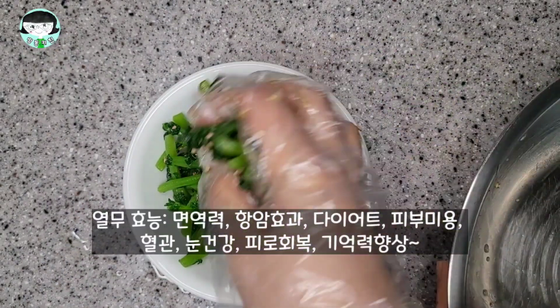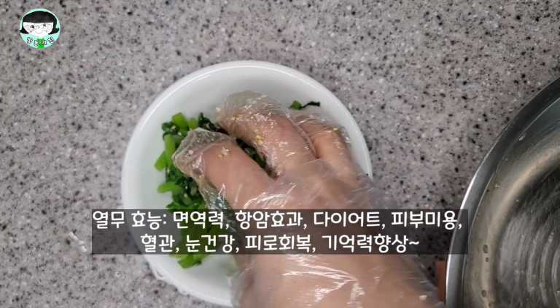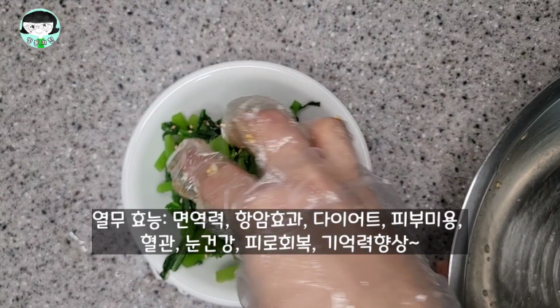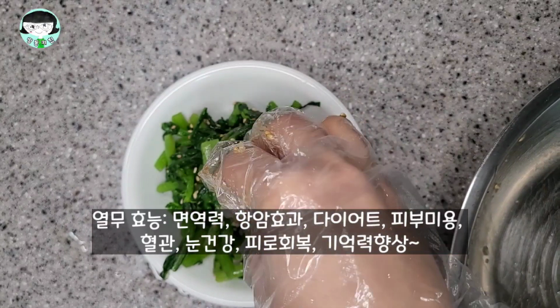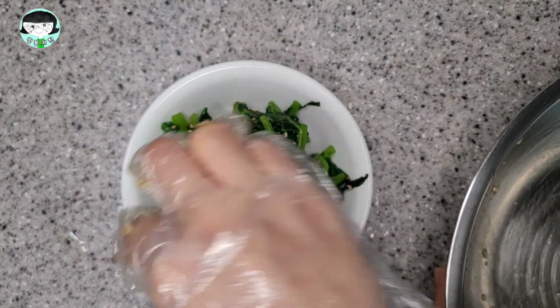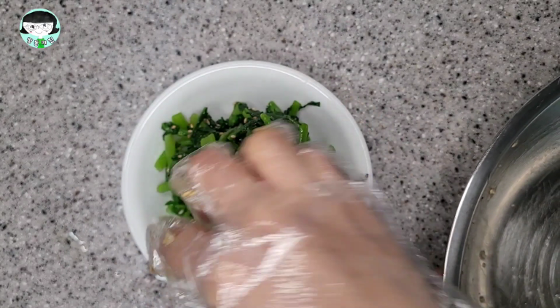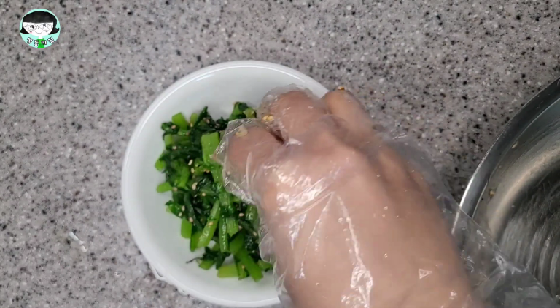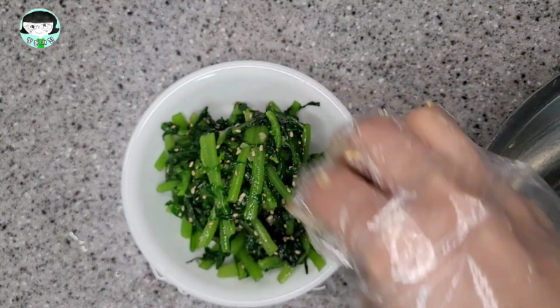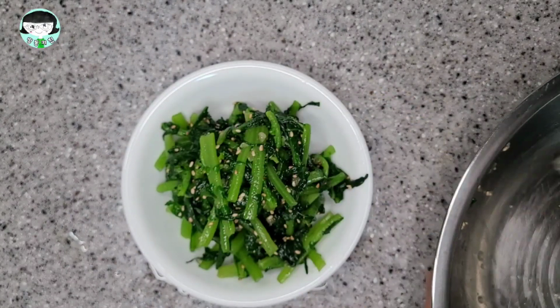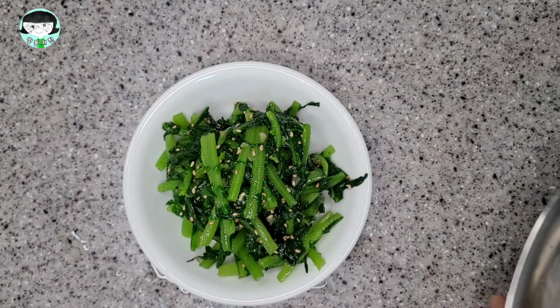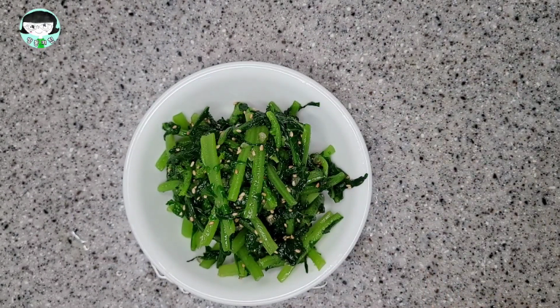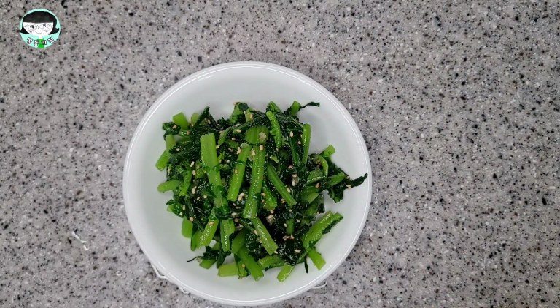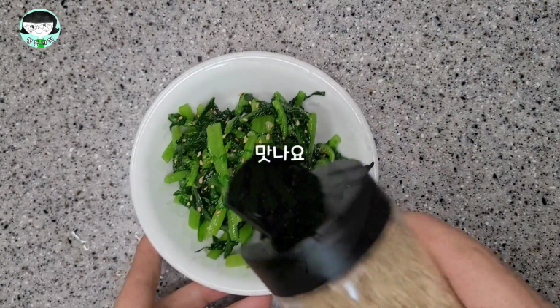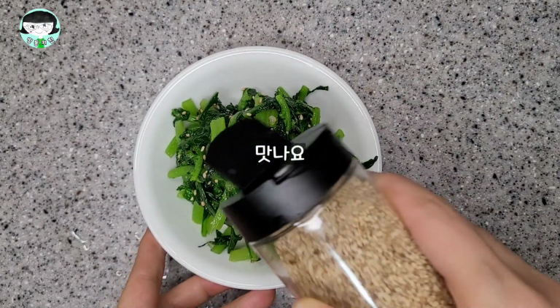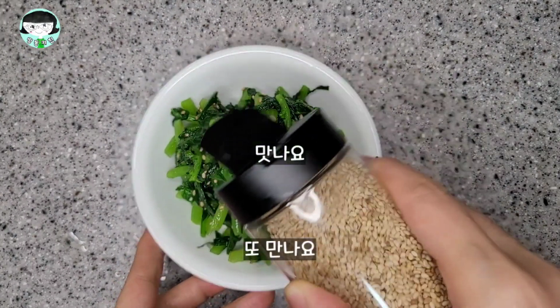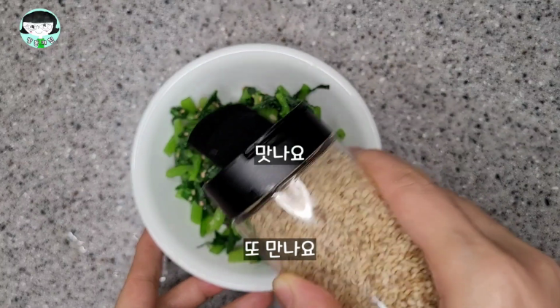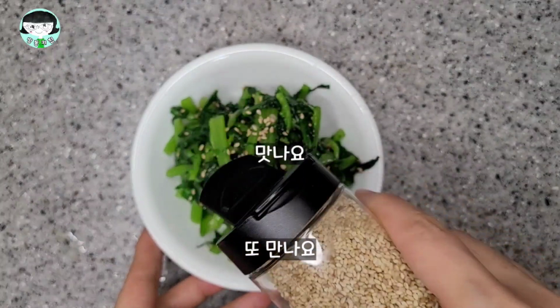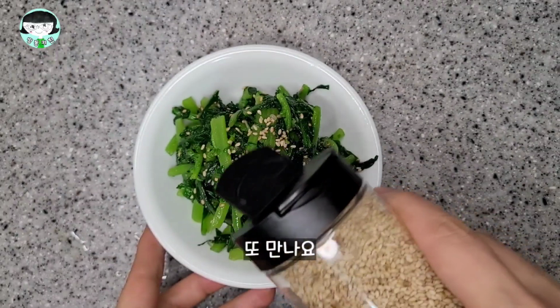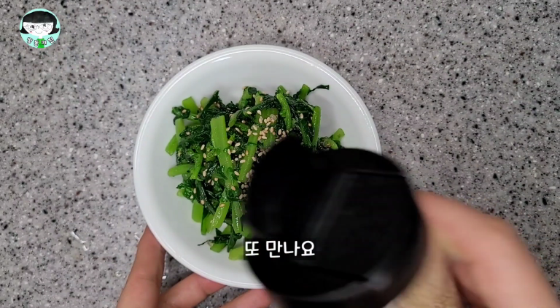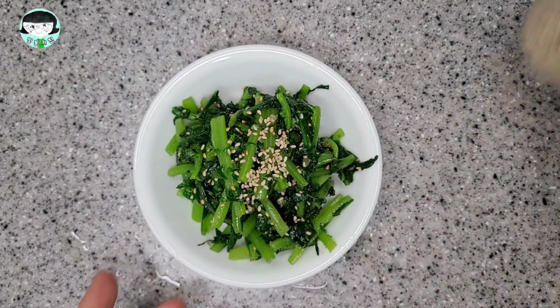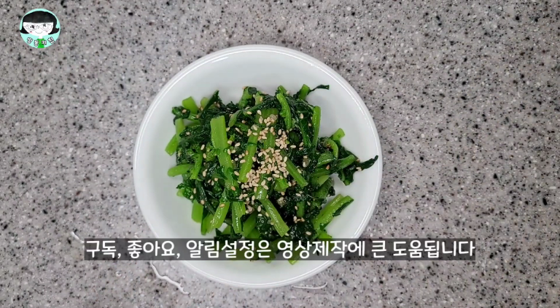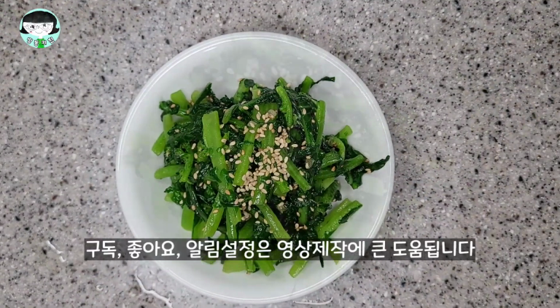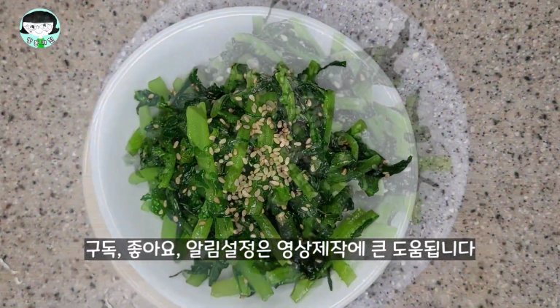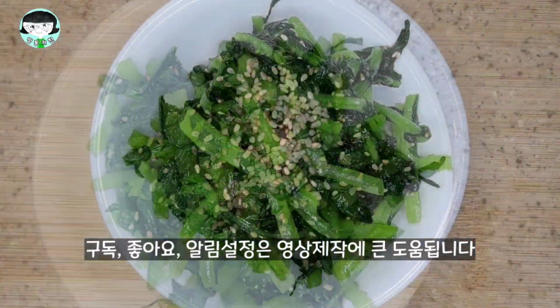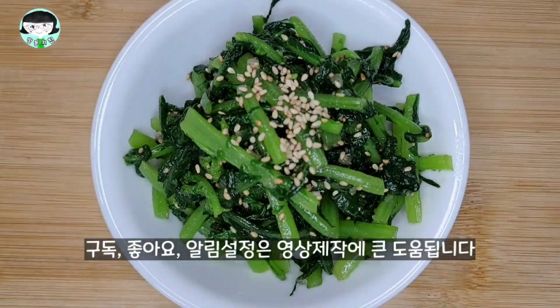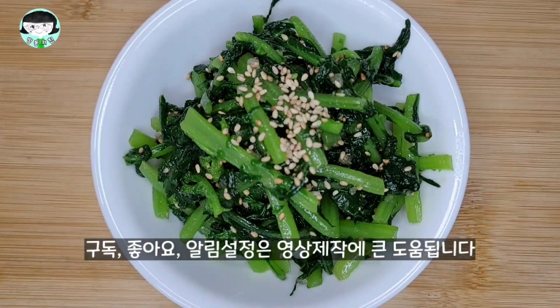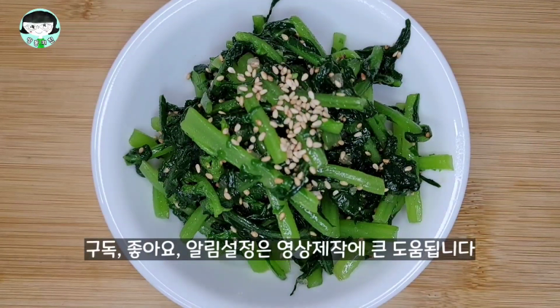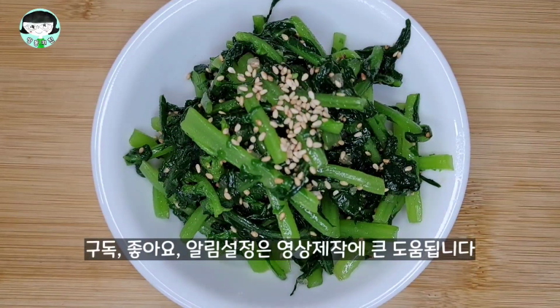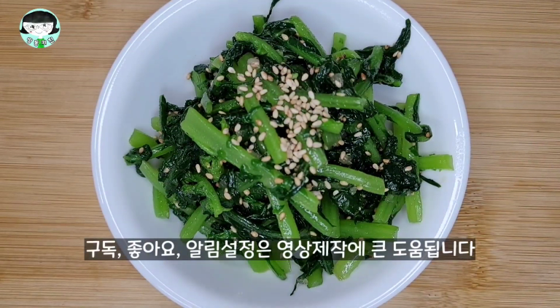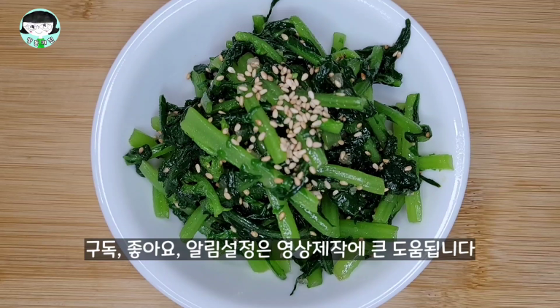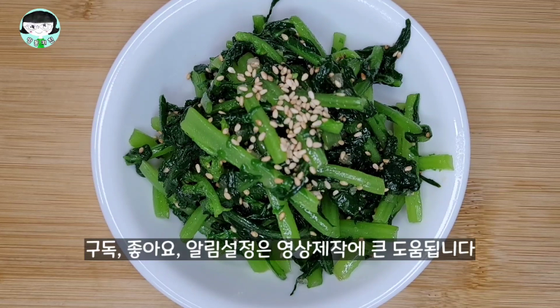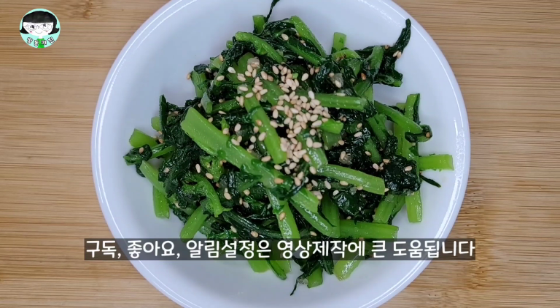The following is a simple recipe for the pan. This is a simple recipe for the pan. This is the pan.